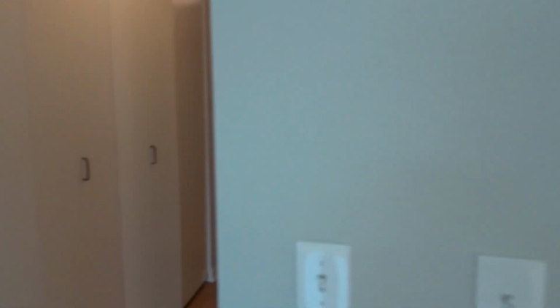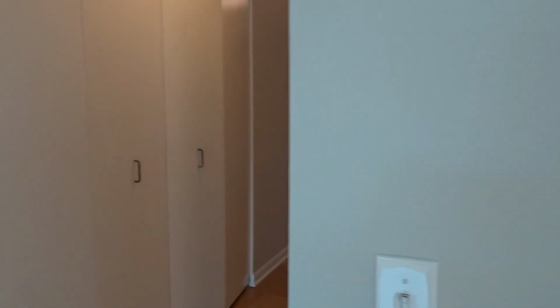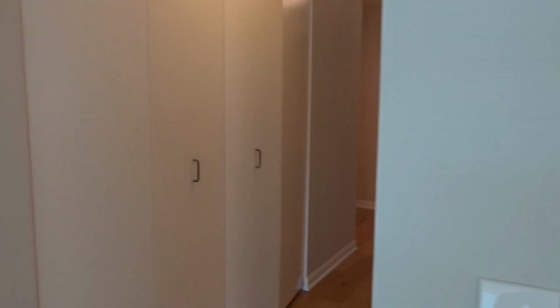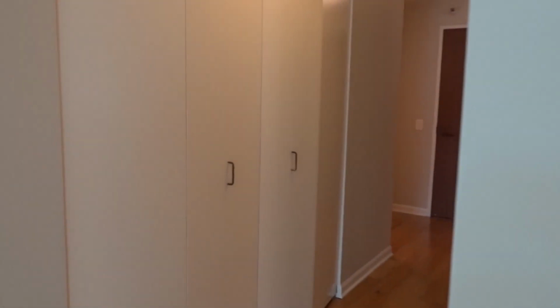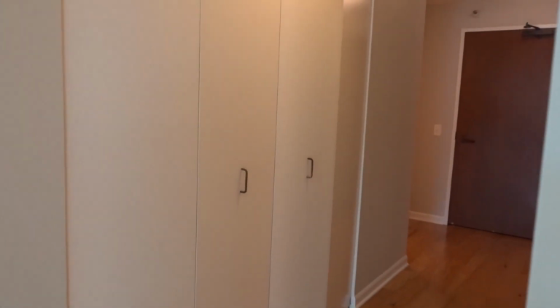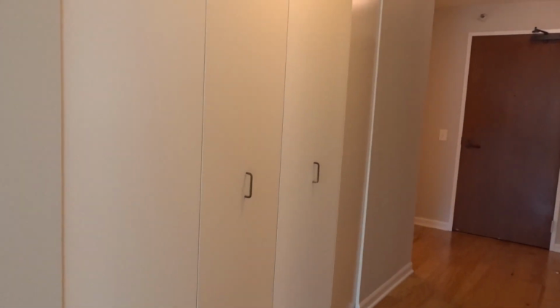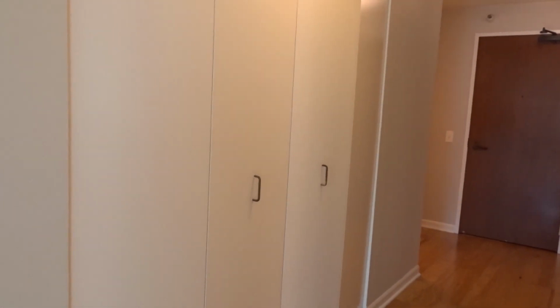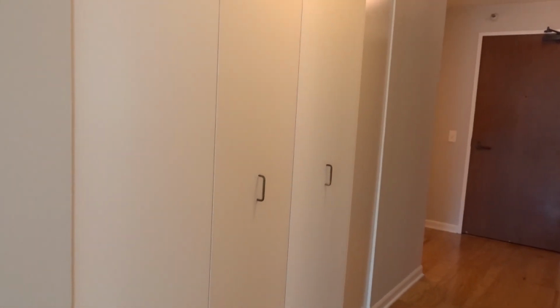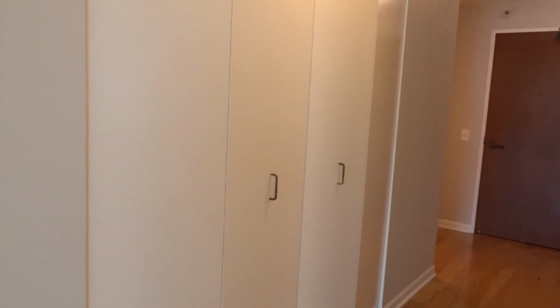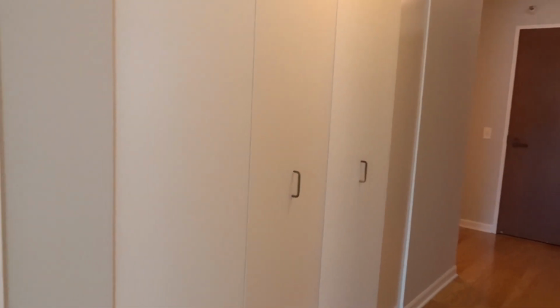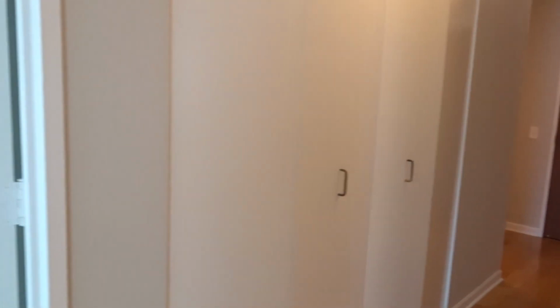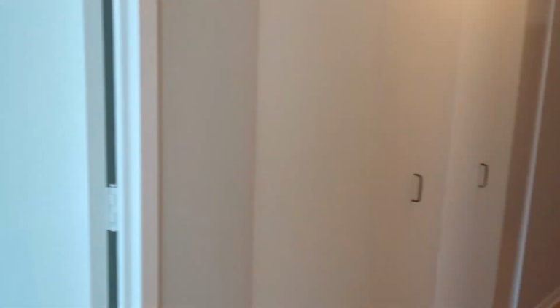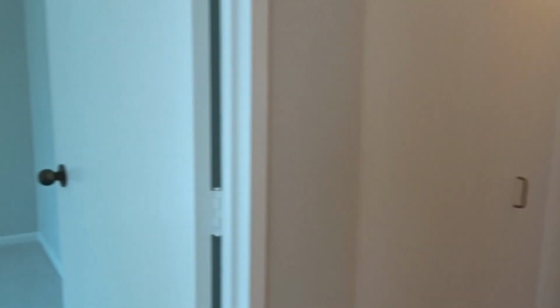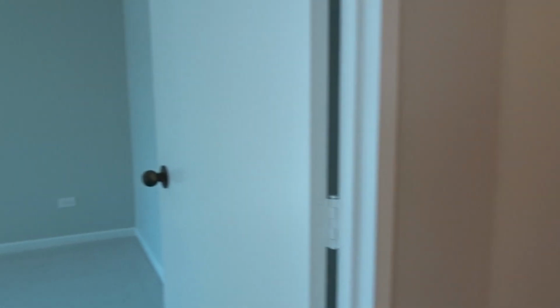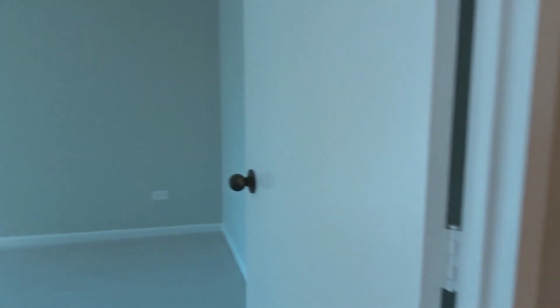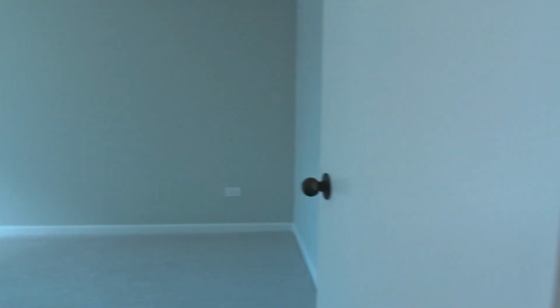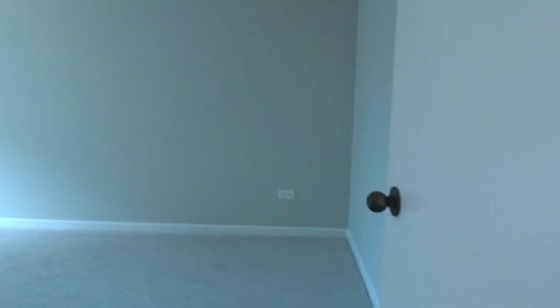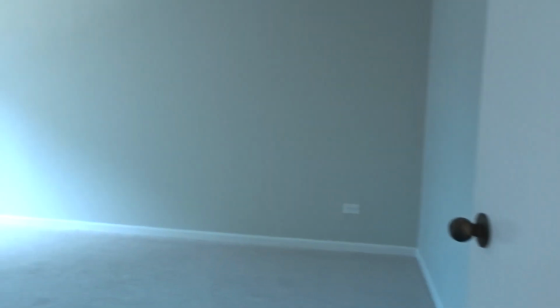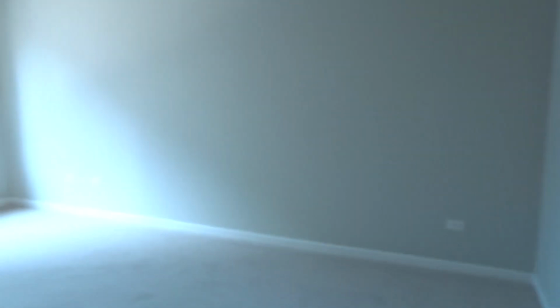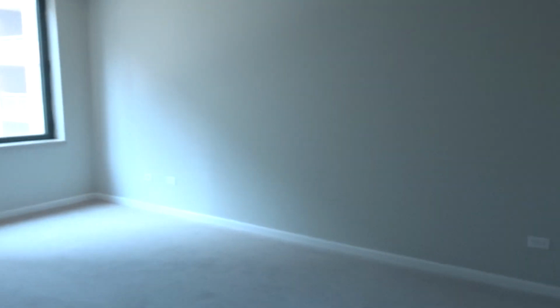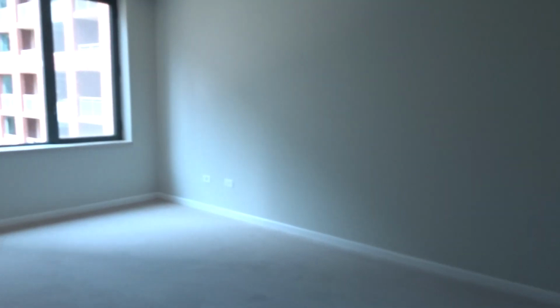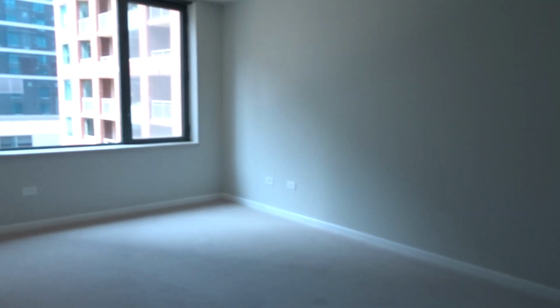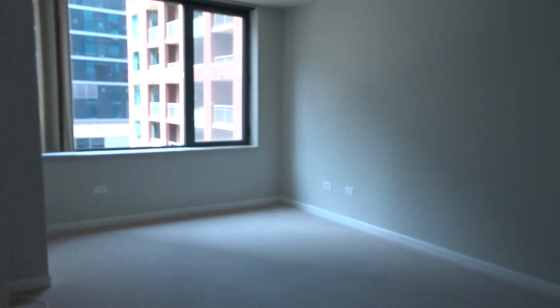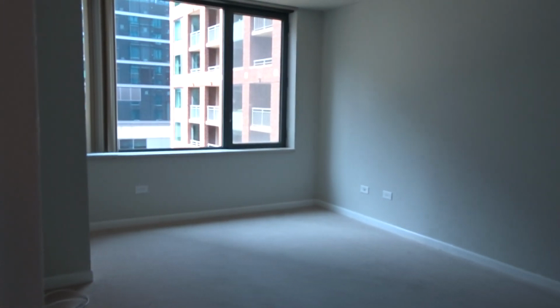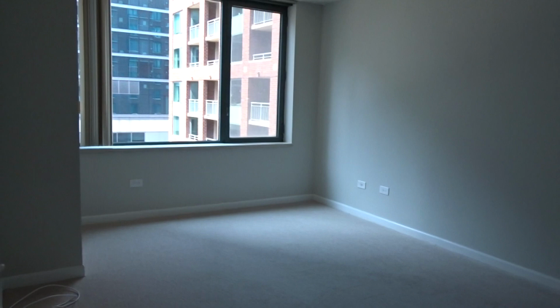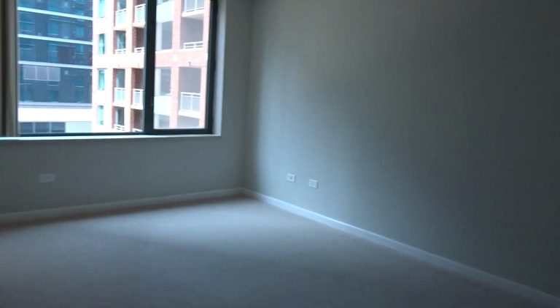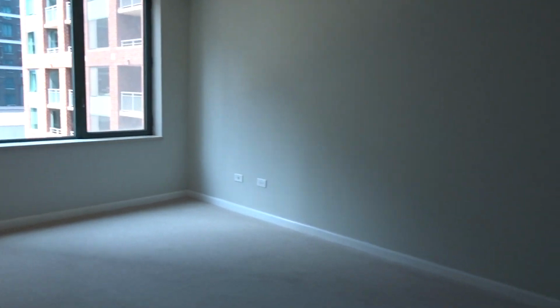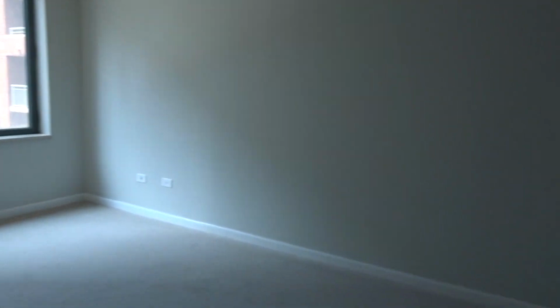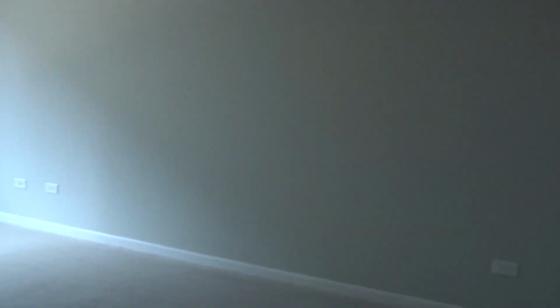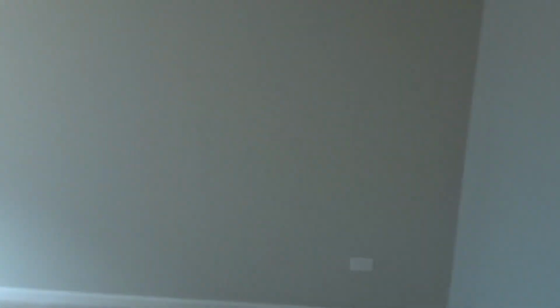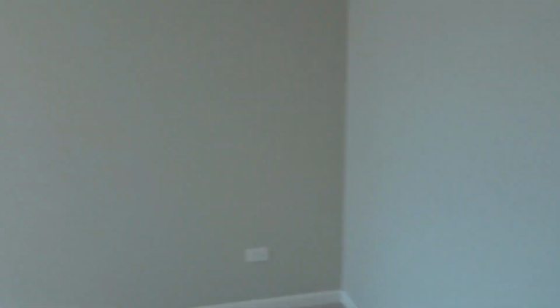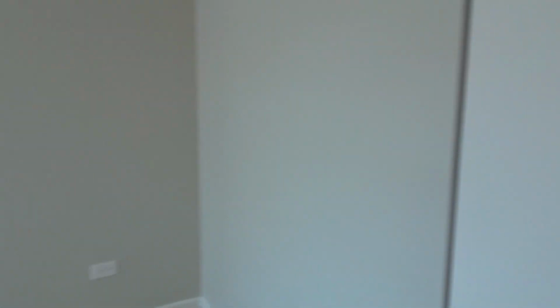Plenty of storage, as you can see down the hallway. You've got these storage closets and then a linen closet by the bathroom. Bedroom. And a large walk-in closet.